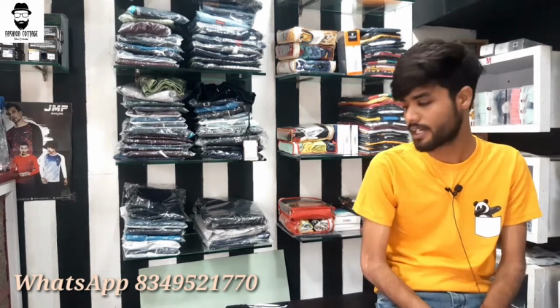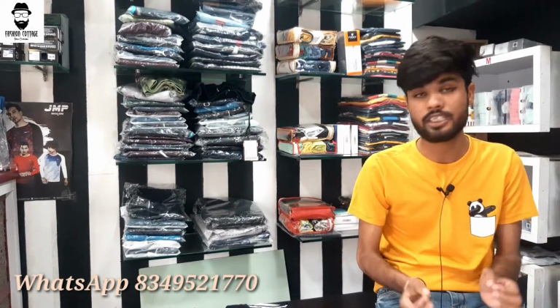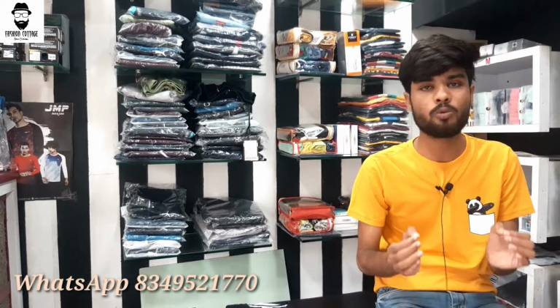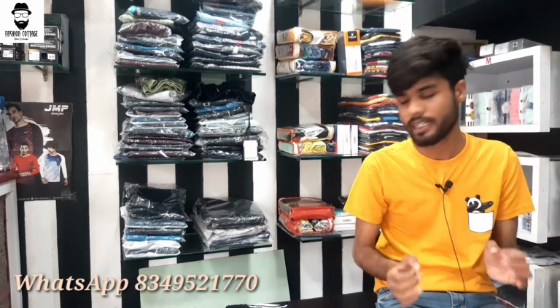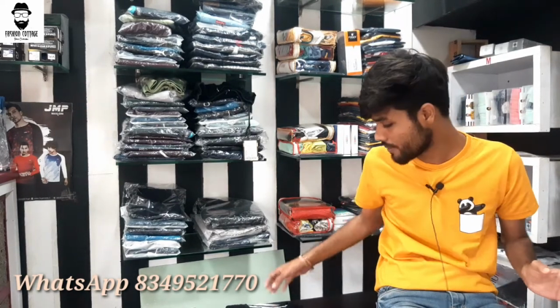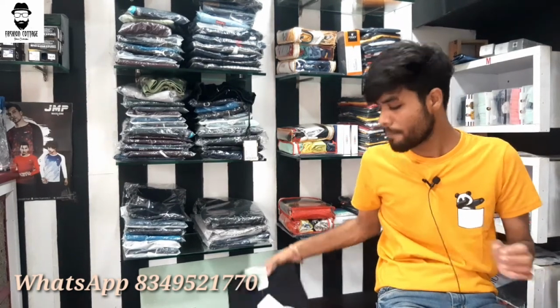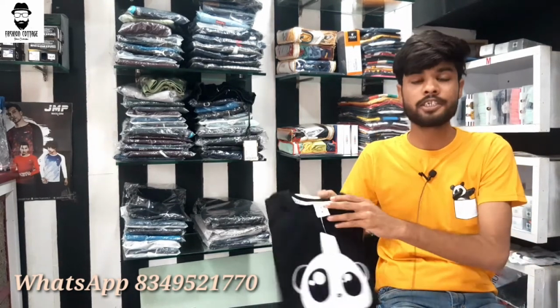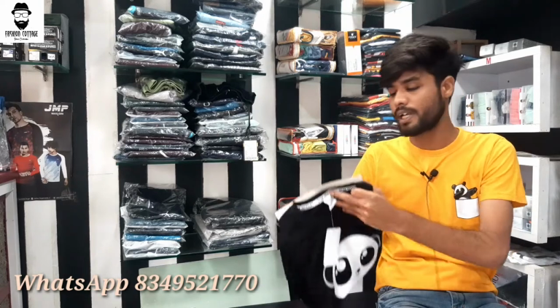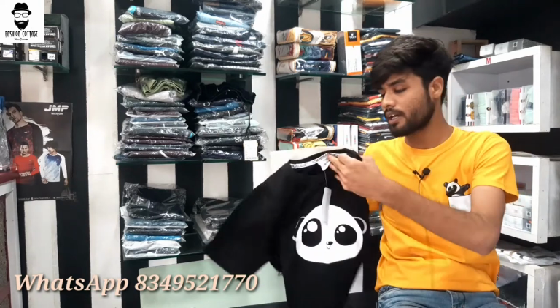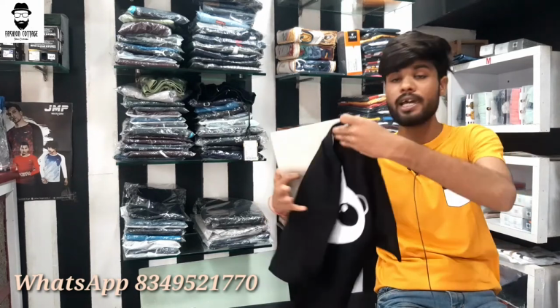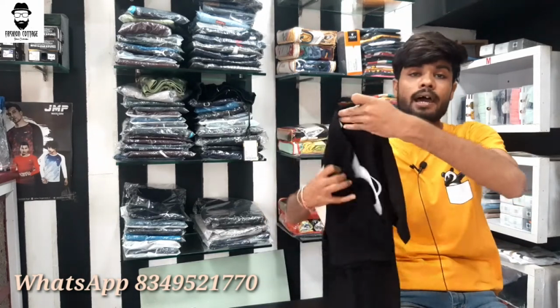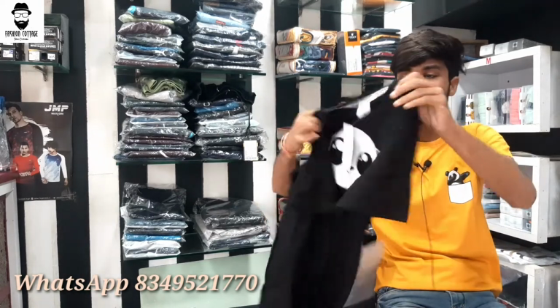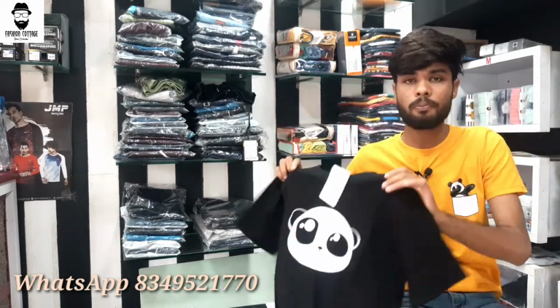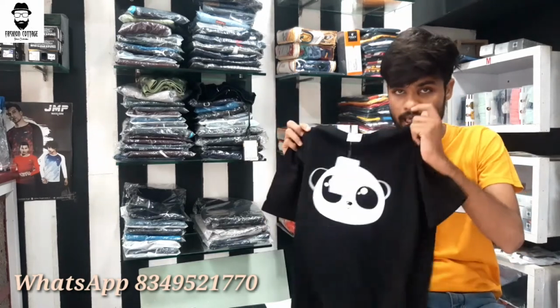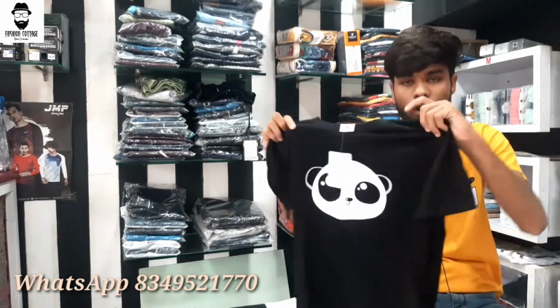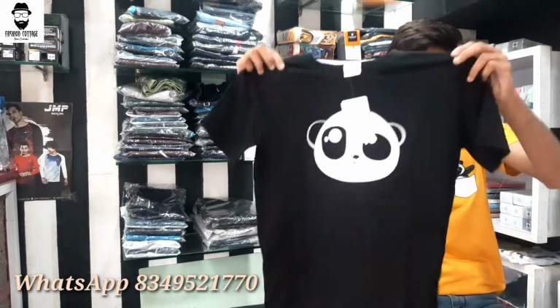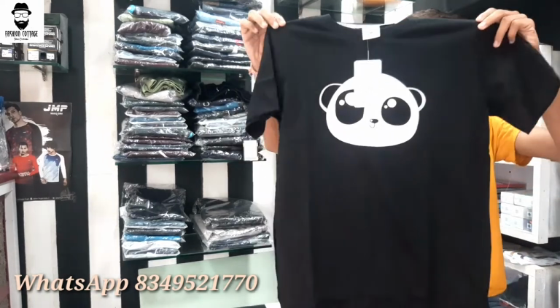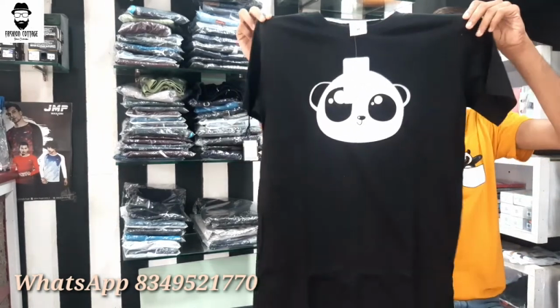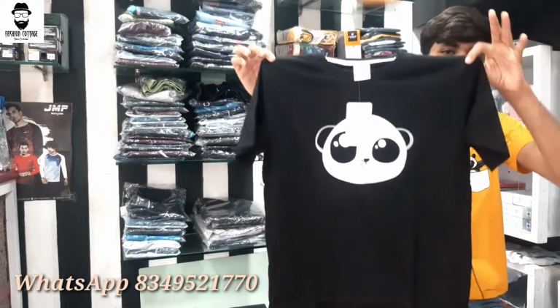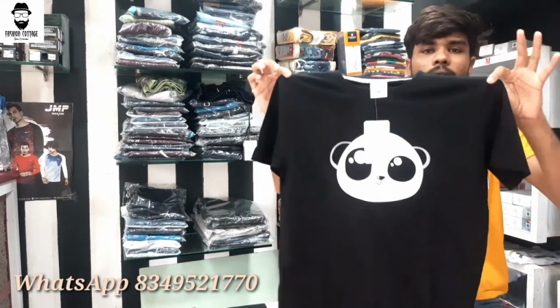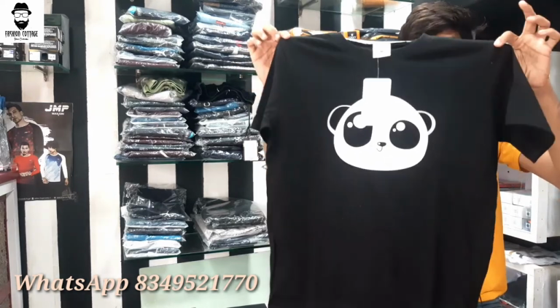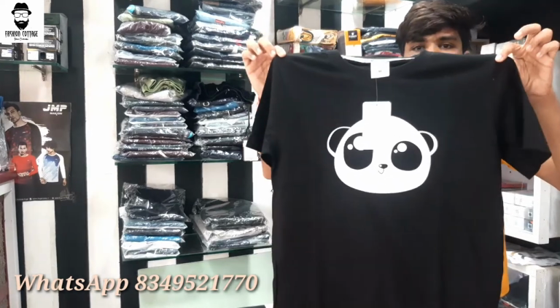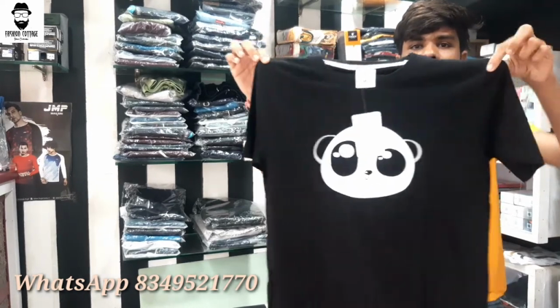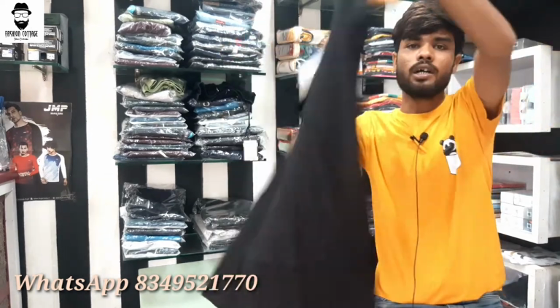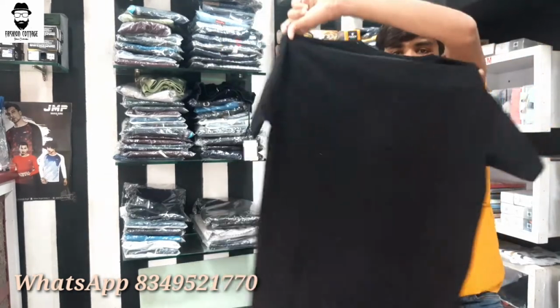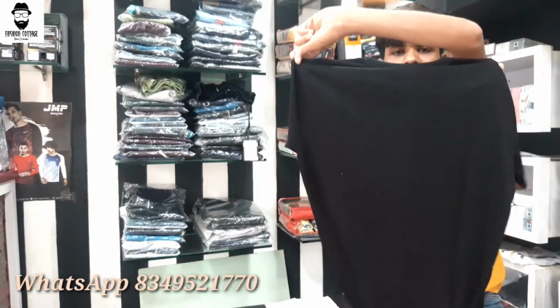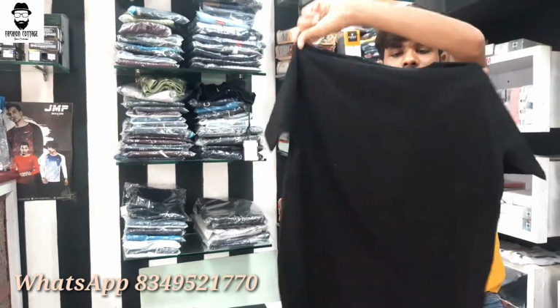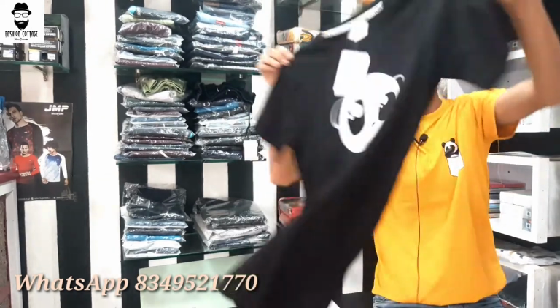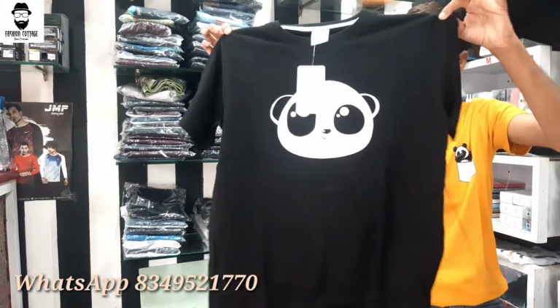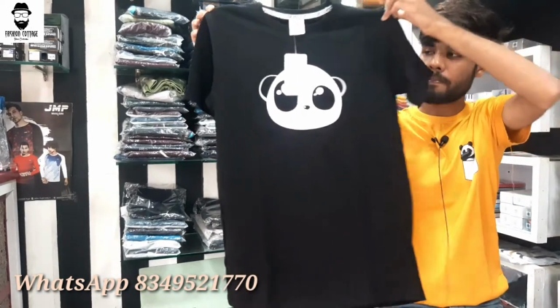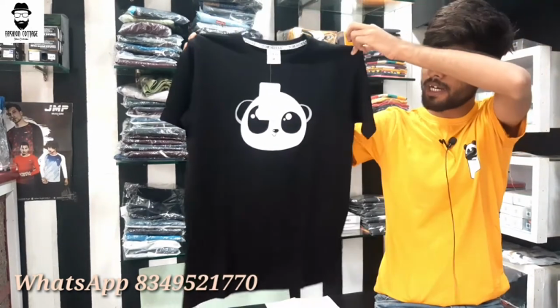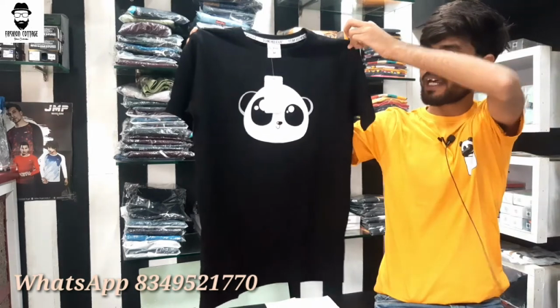Let's open the shirts and show you the first one. The first one is black color. I am putting on the M size so you can see how it fits, and I will also provide you the view on Instagram.